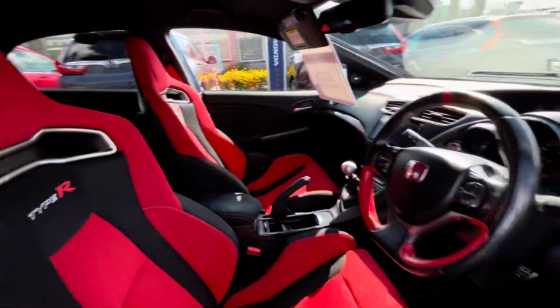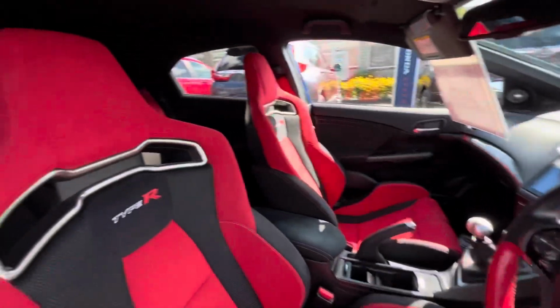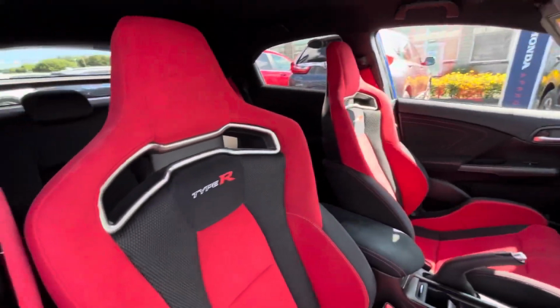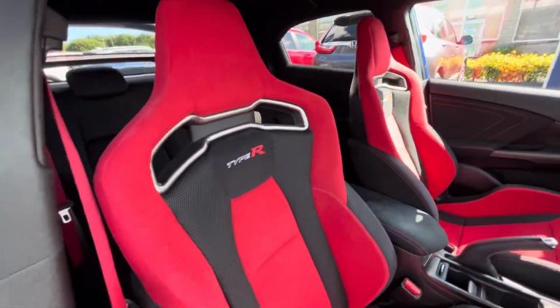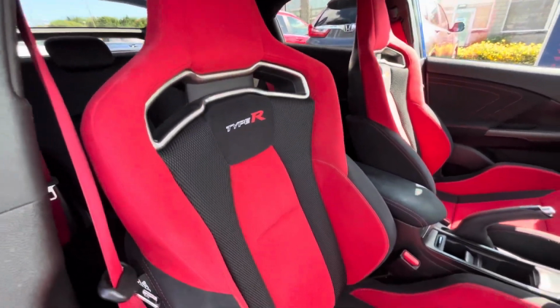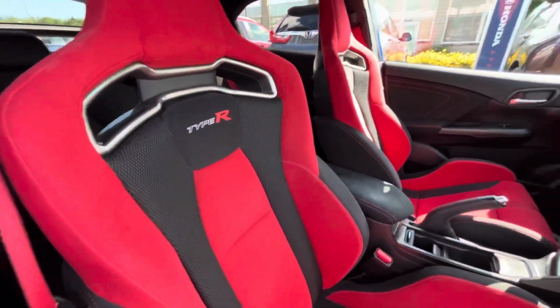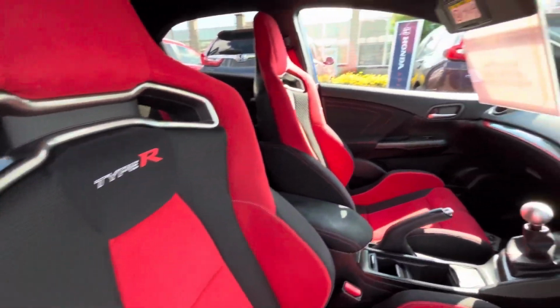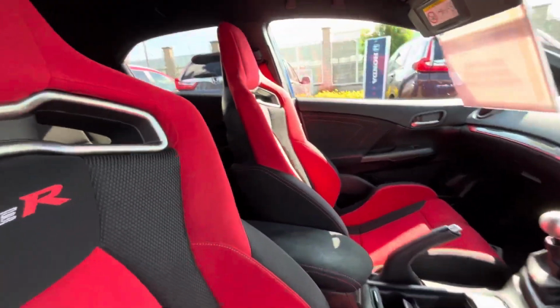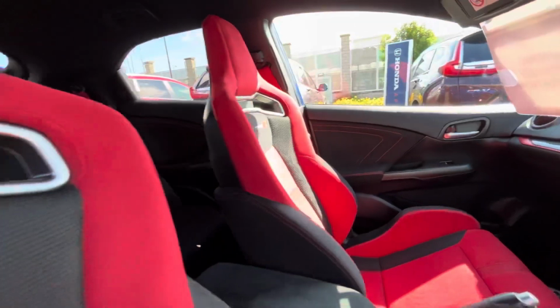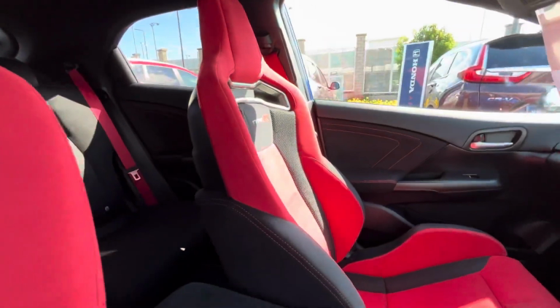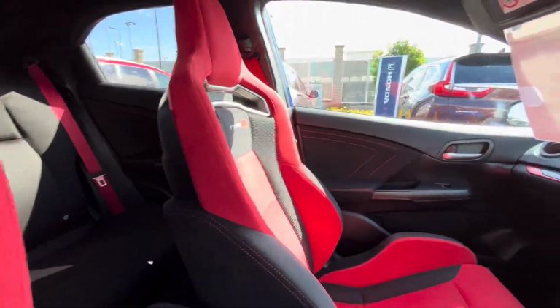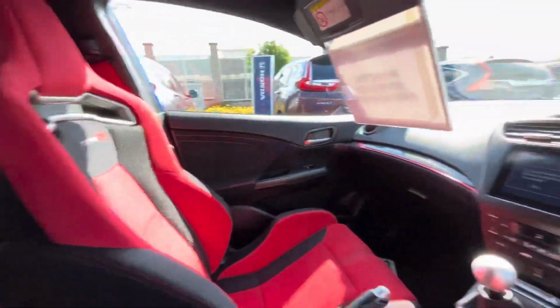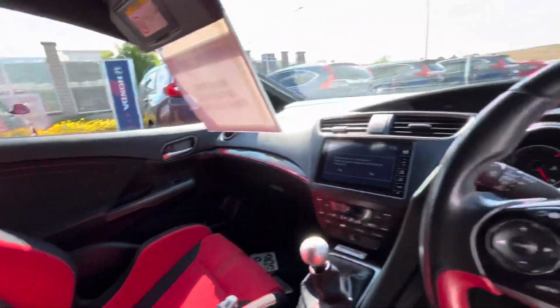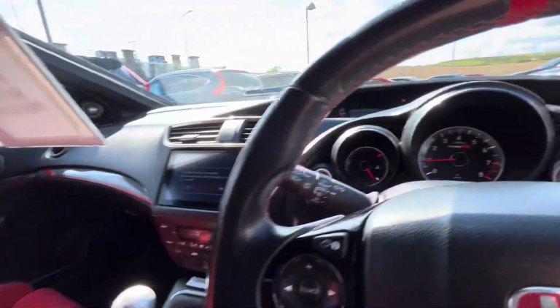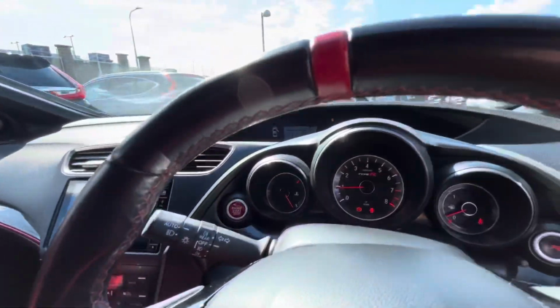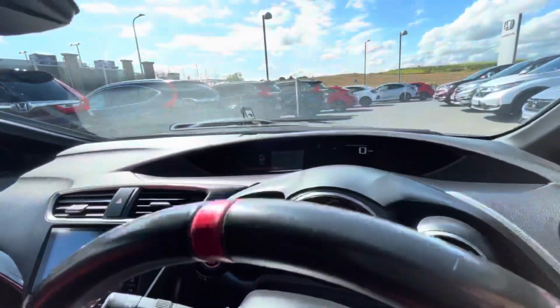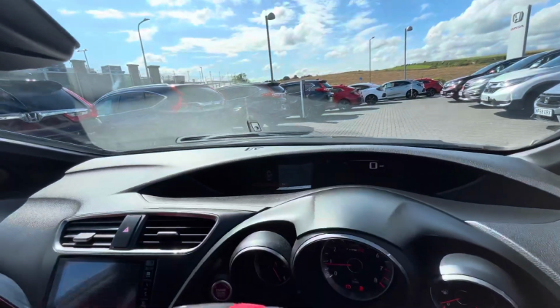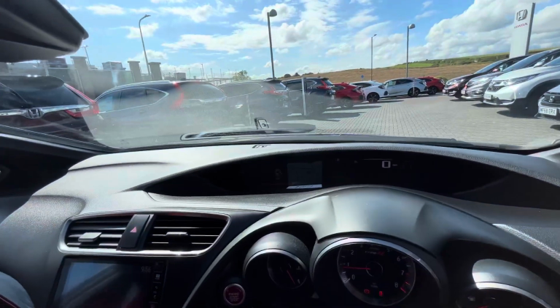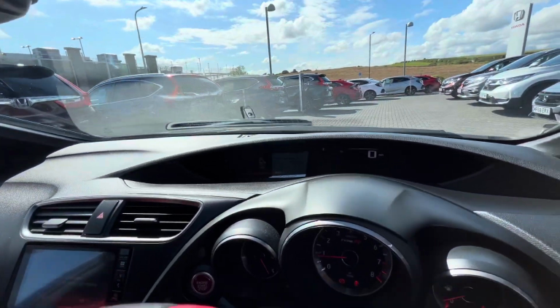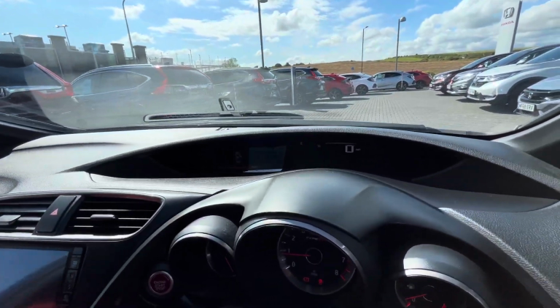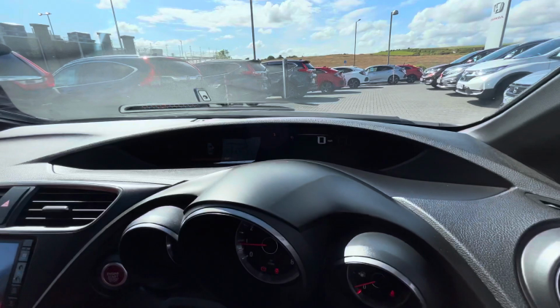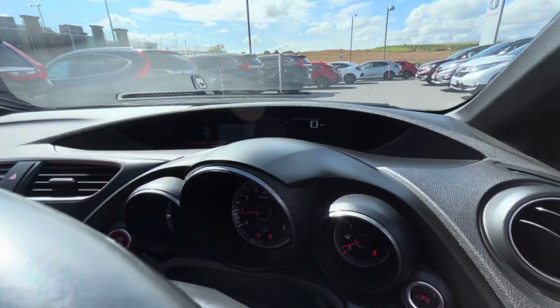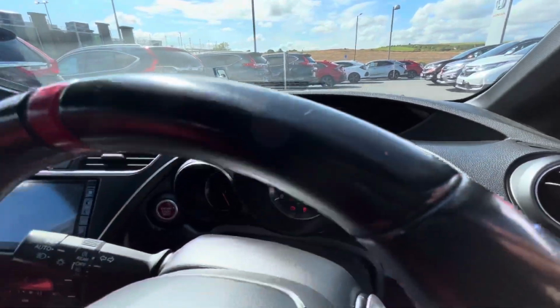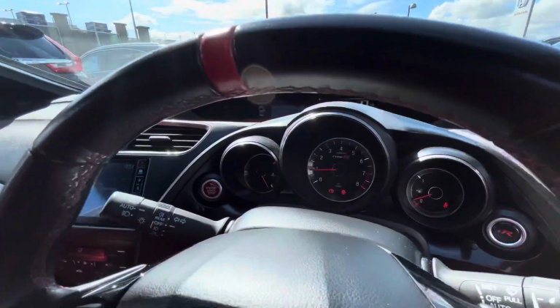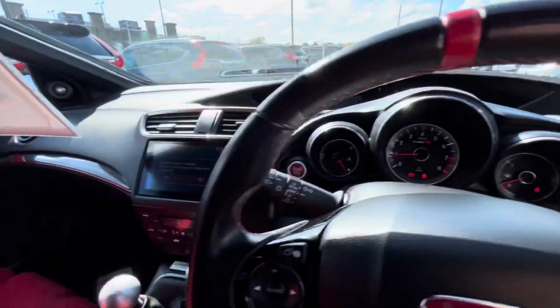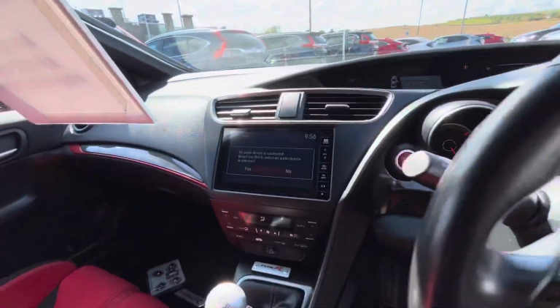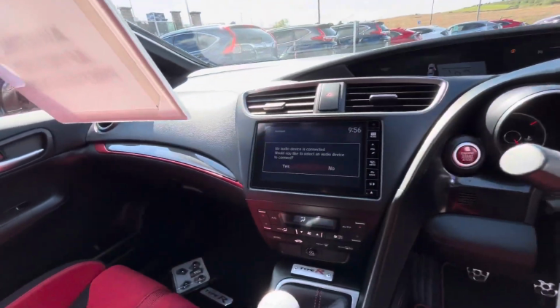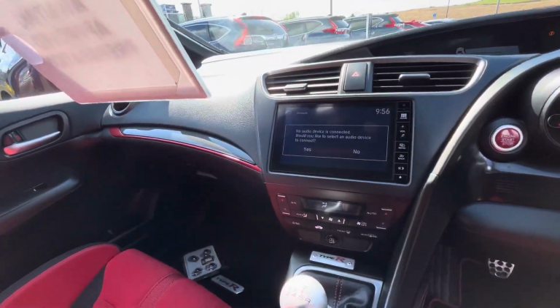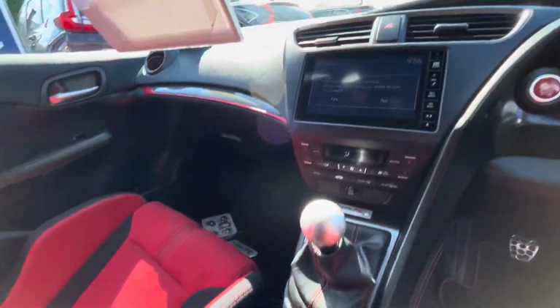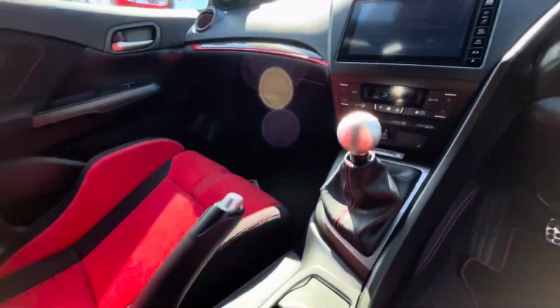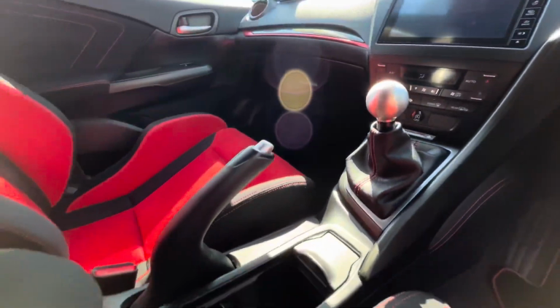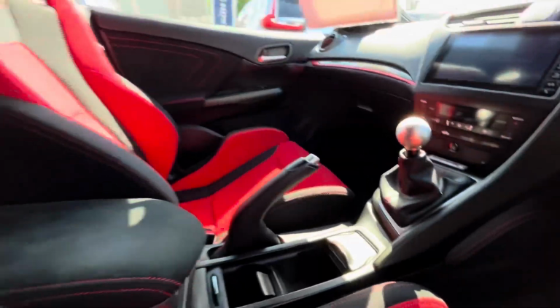As you can see, everything is in good condition. The seats are really nice in the red and the black. That's the dash there. No damage anywhere in the car.